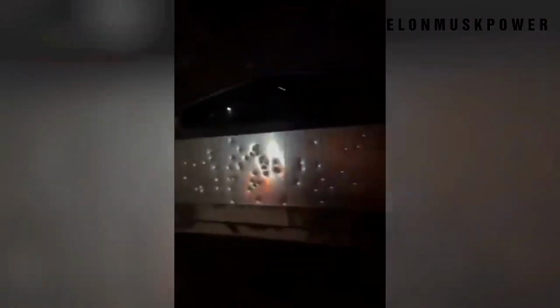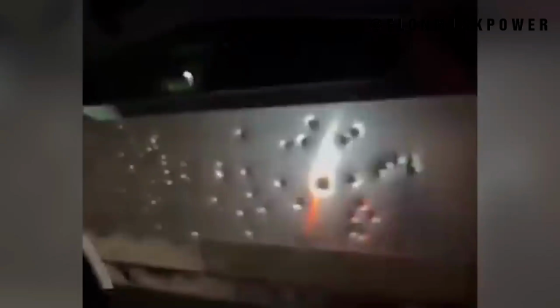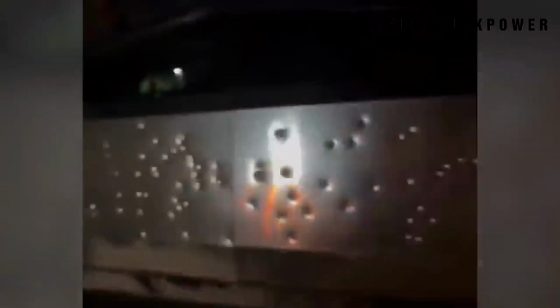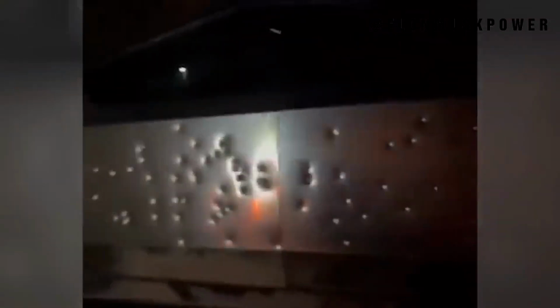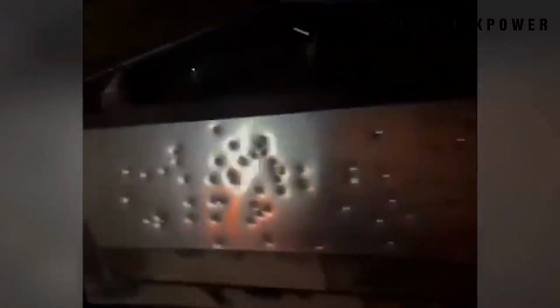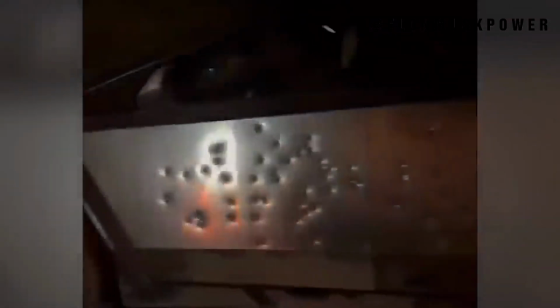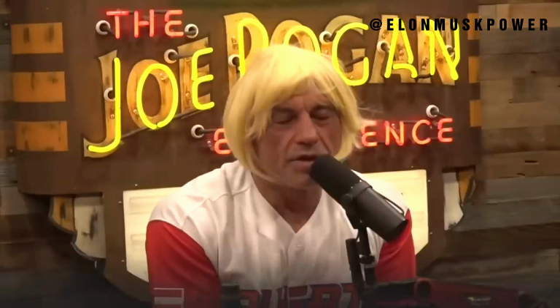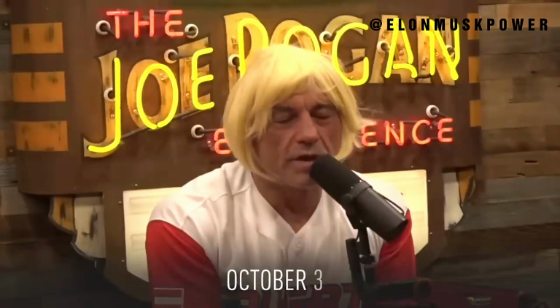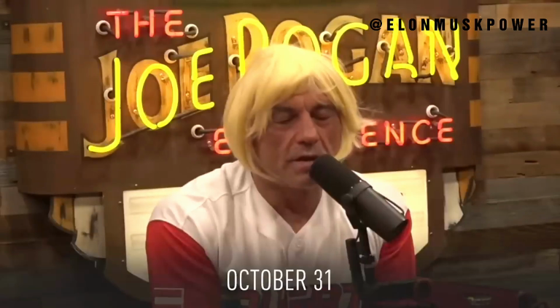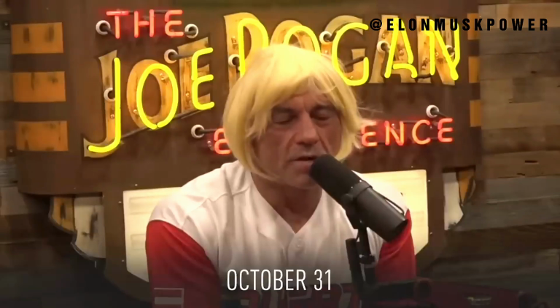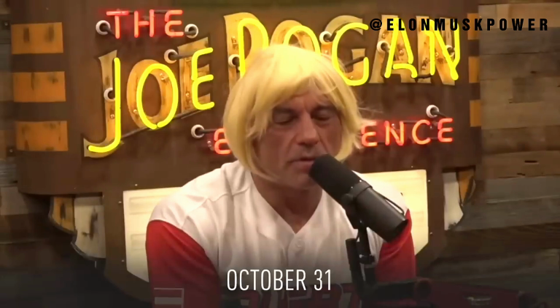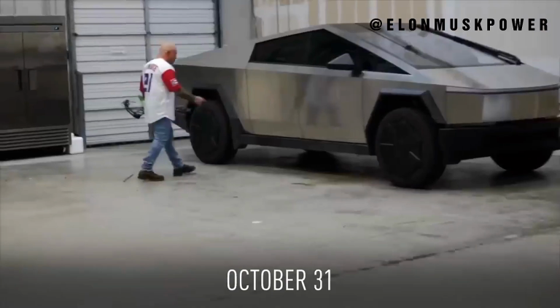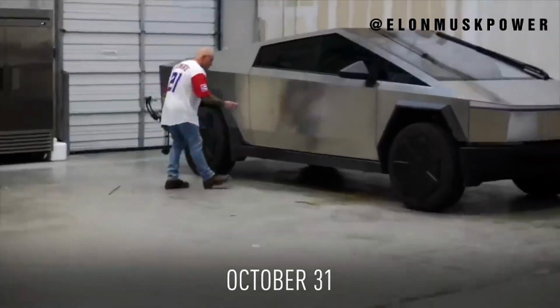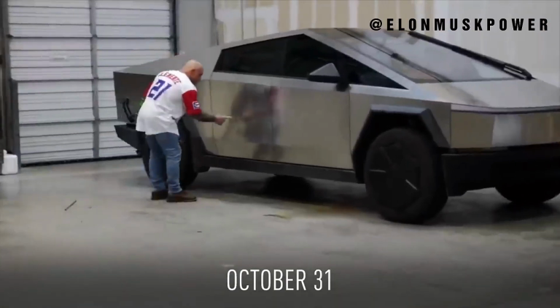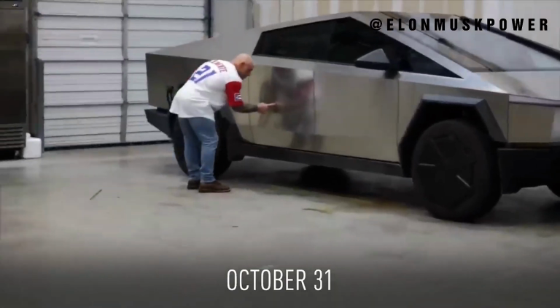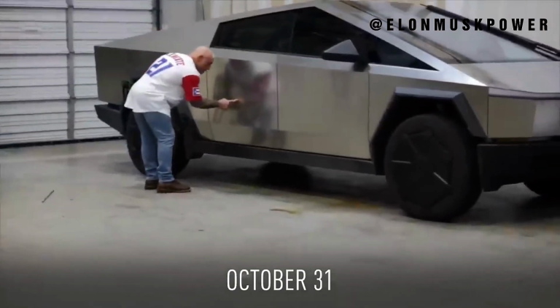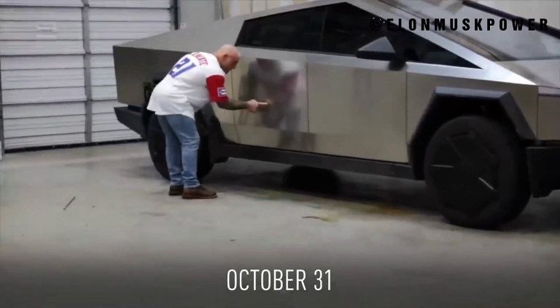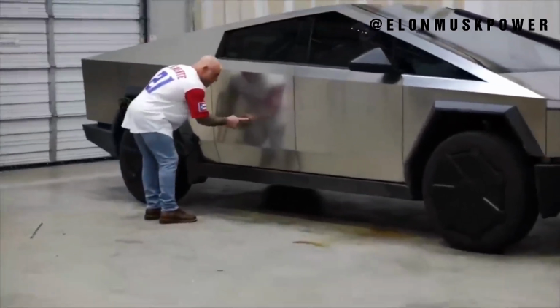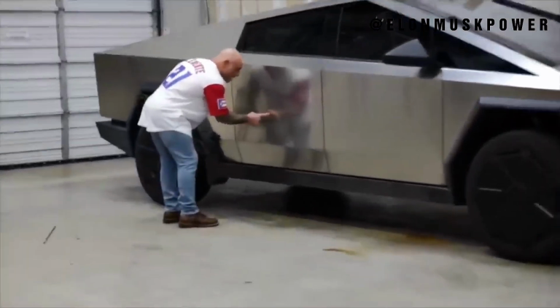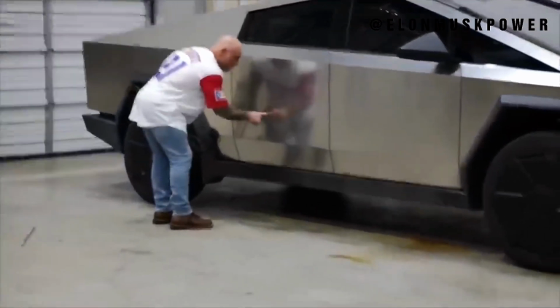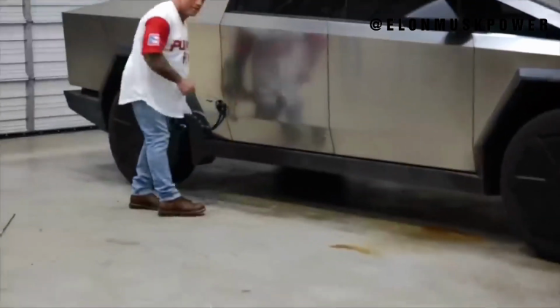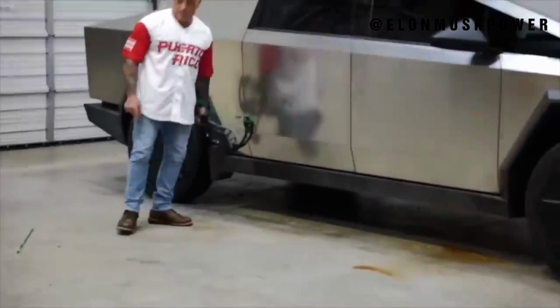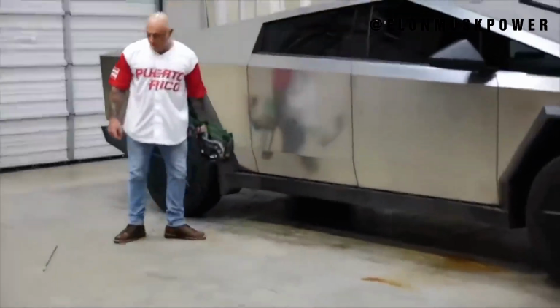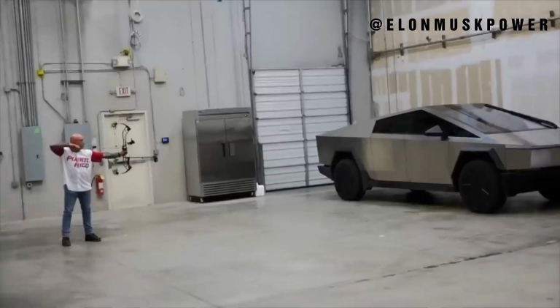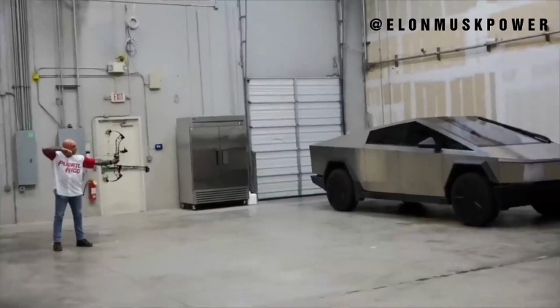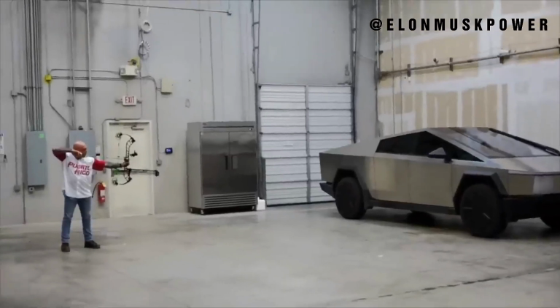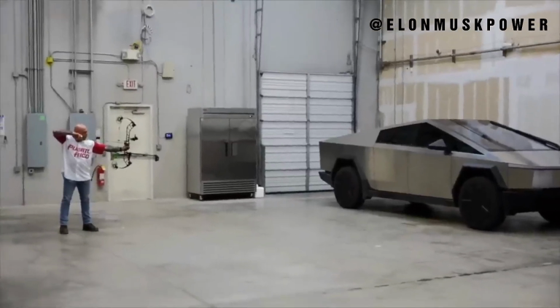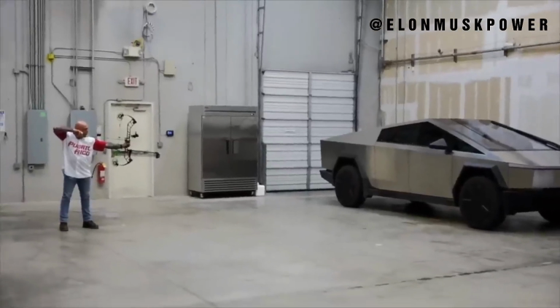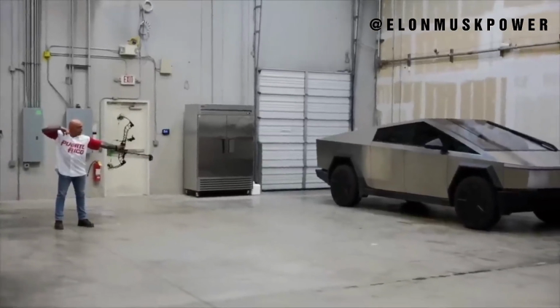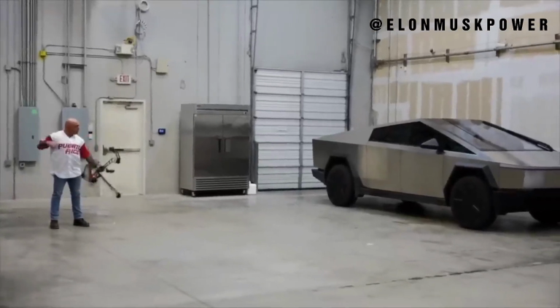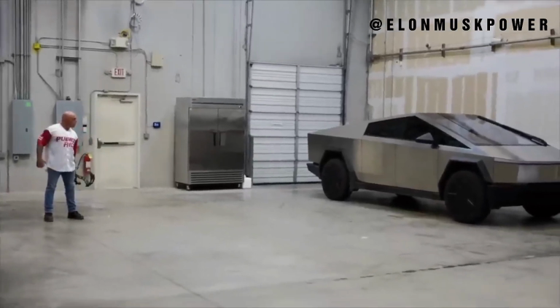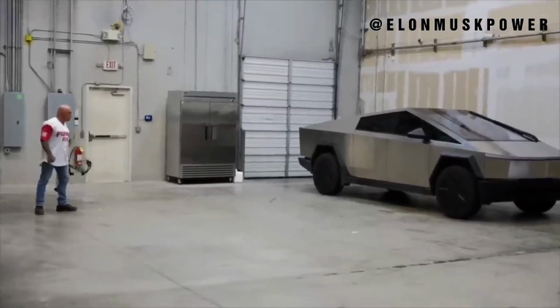Now let's venture into the realm of technology that powers the Cybertruck. Tesla's autopilot system takes center stage, offering a glimpse into a future where vehicles are more than mere transportation tools — they're intelligent companions on the road.